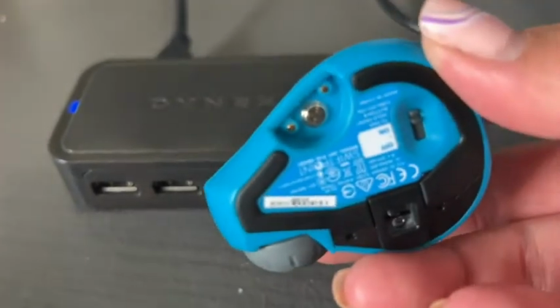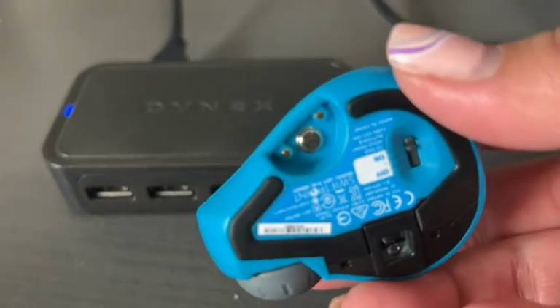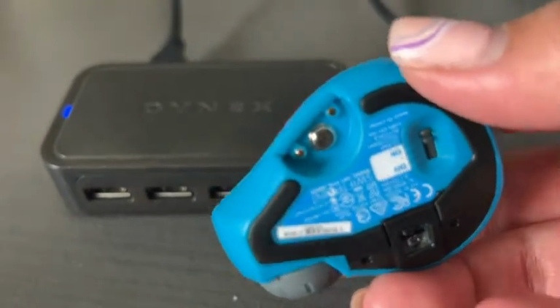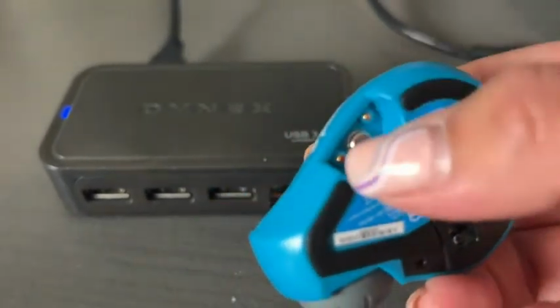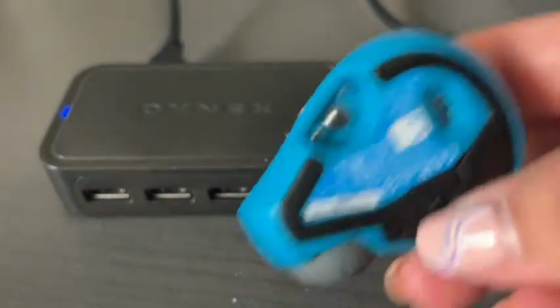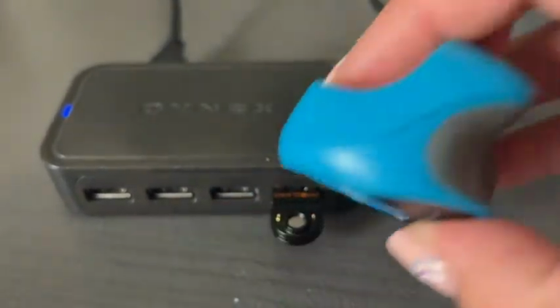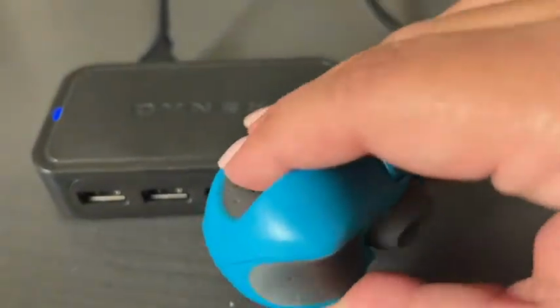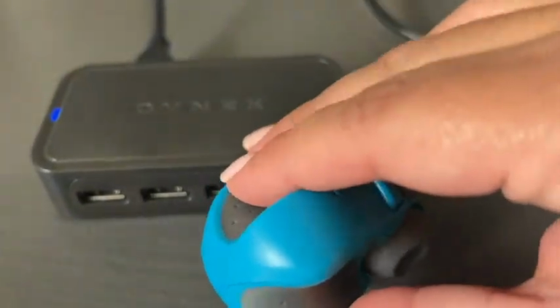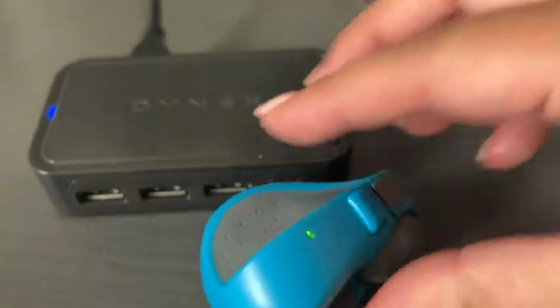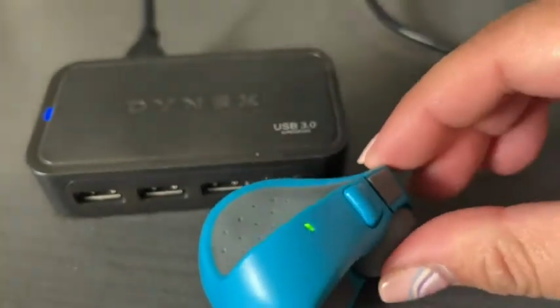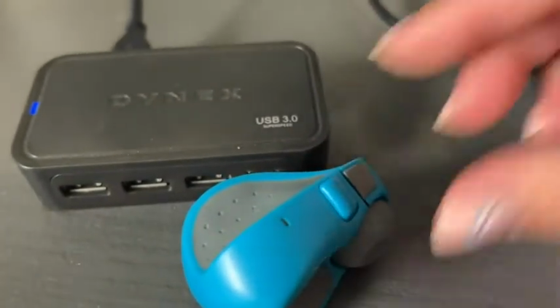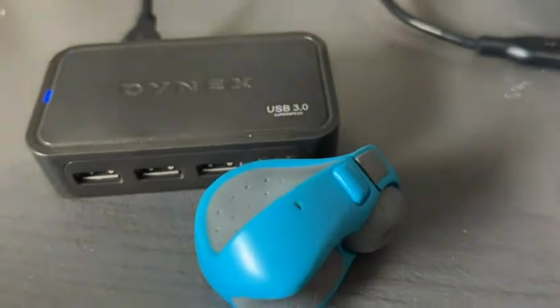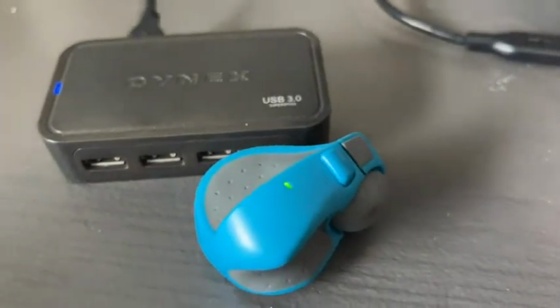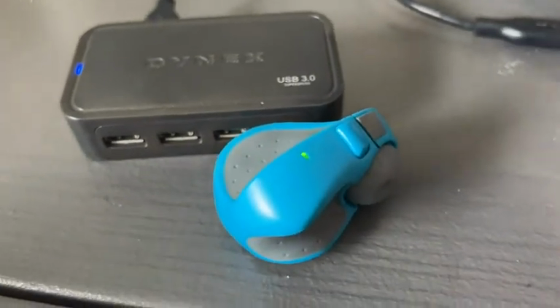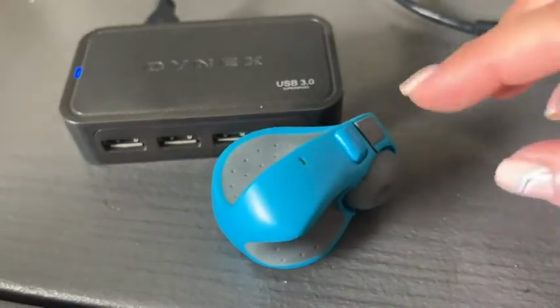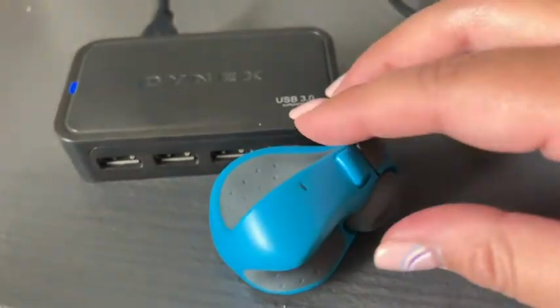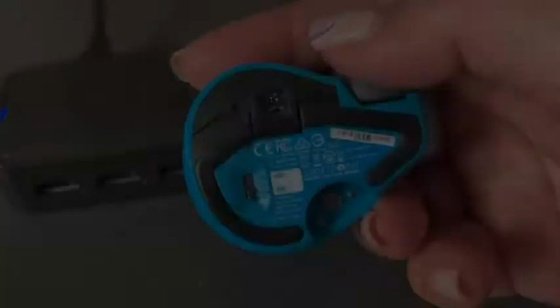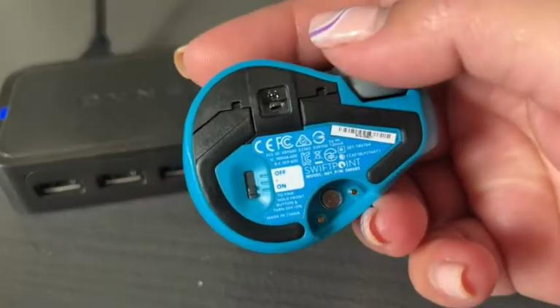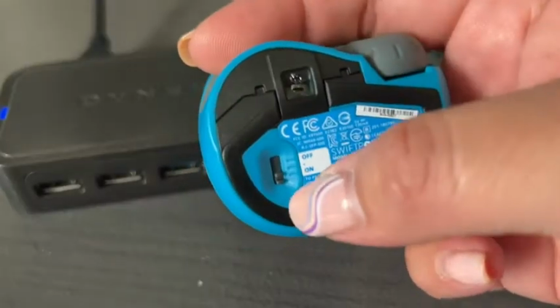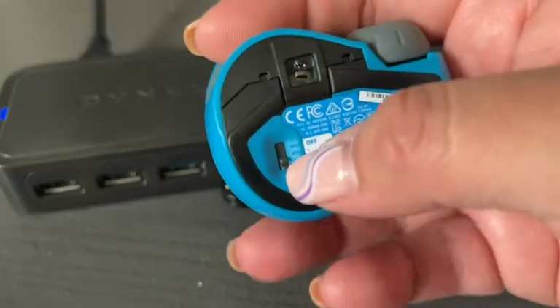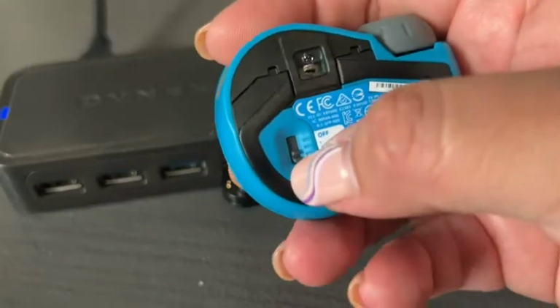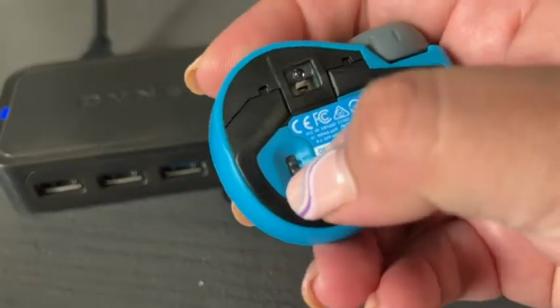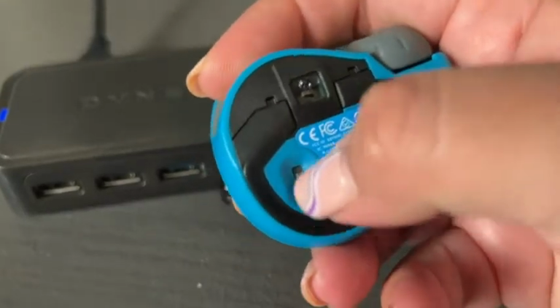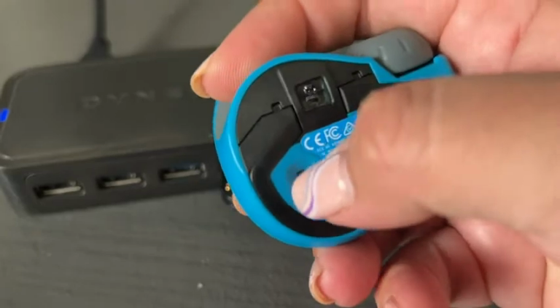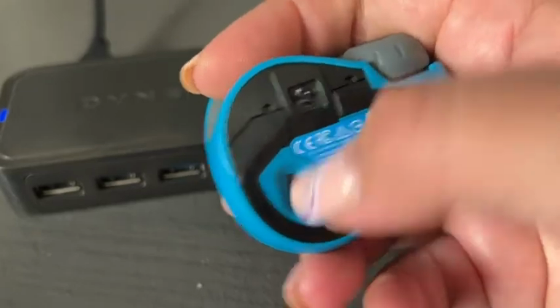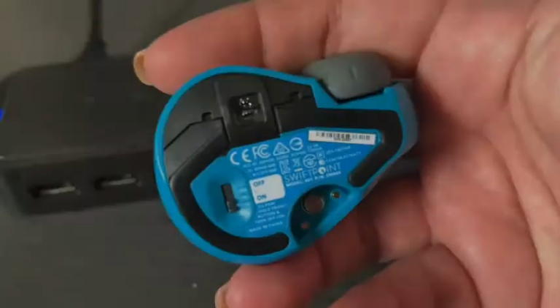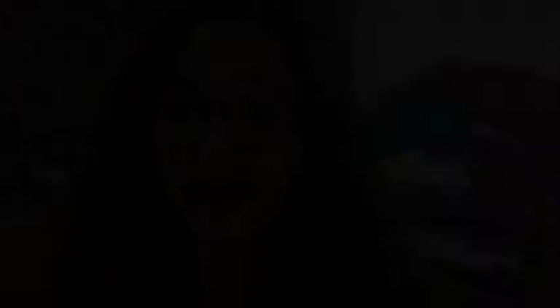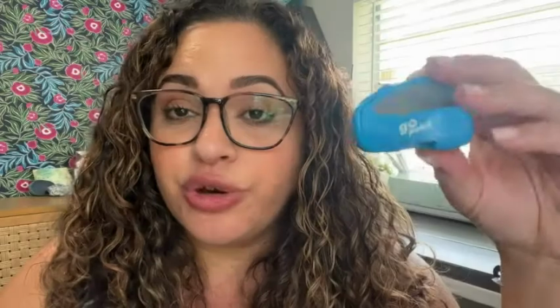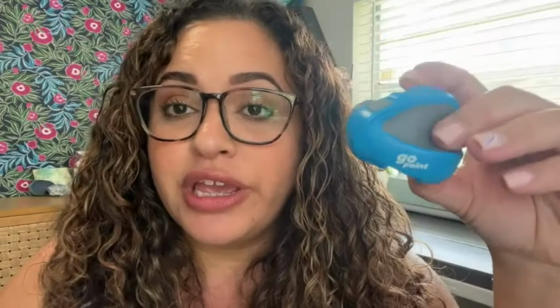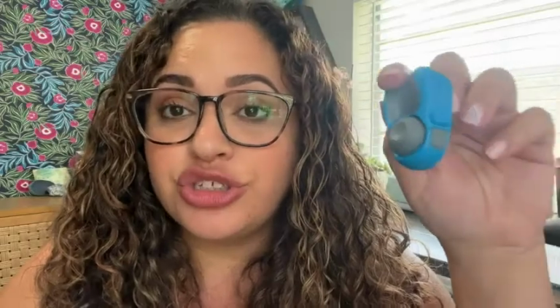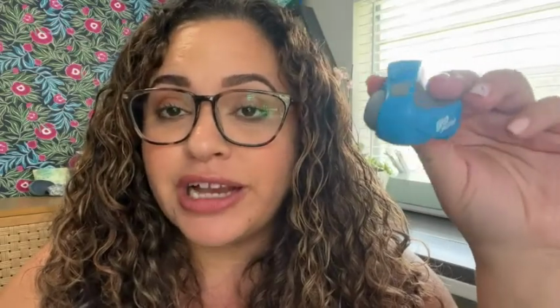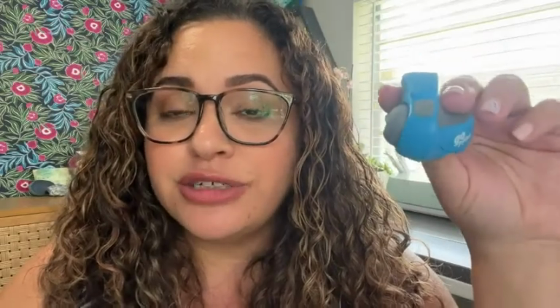As soon as you plug this in, it starts working right away via Bluetooth. You can just match this part to this part and it will start charging like this with the magnet. You can also turn it on and off using this toggle right here.